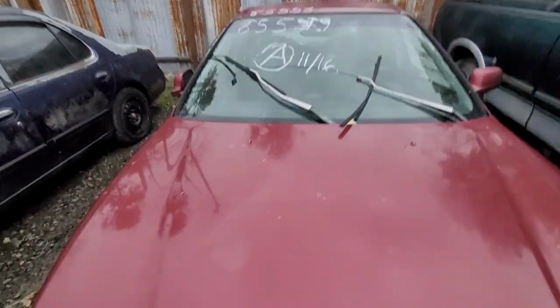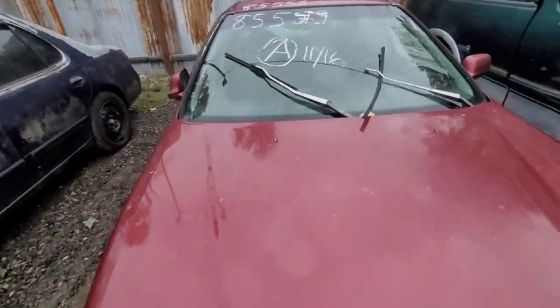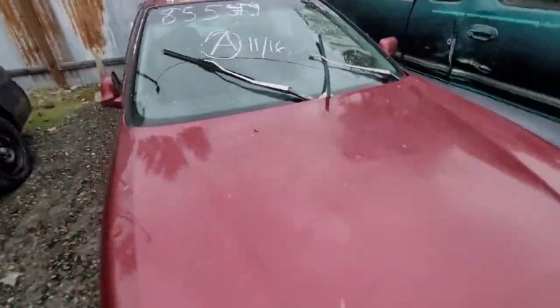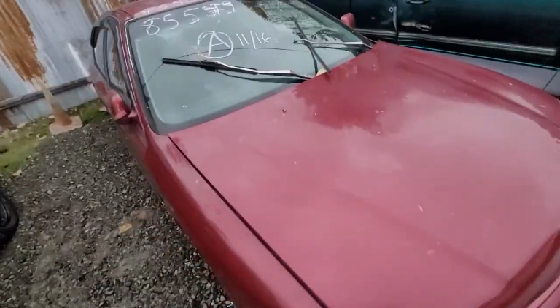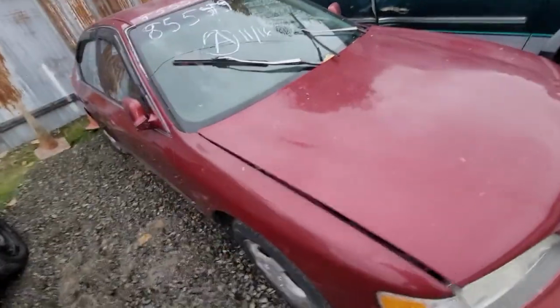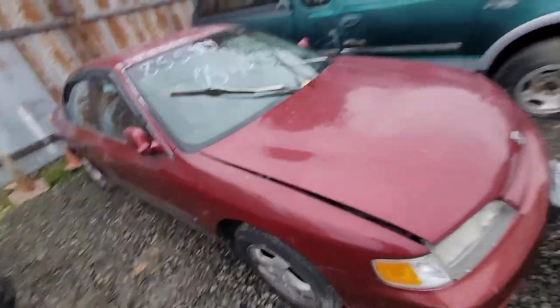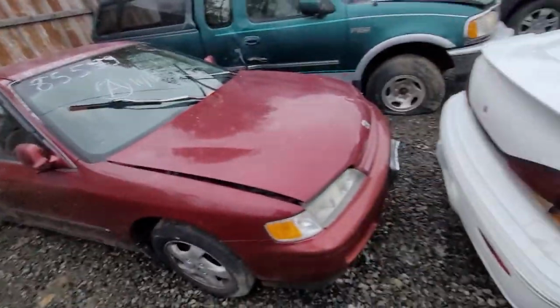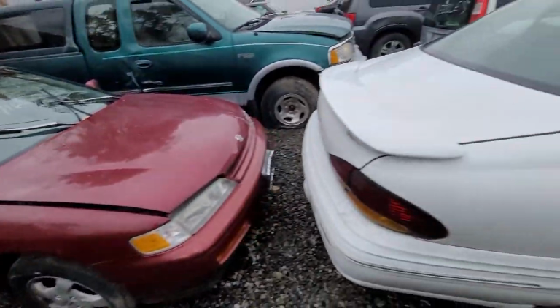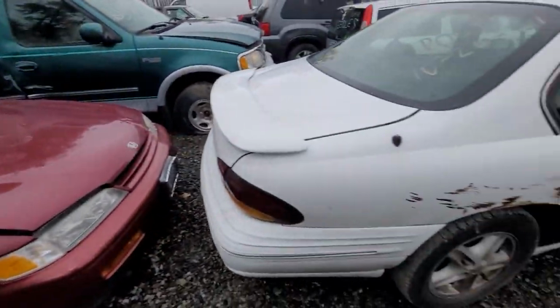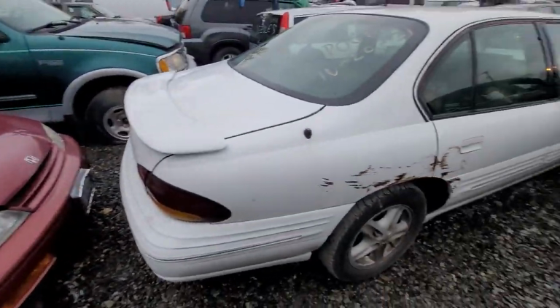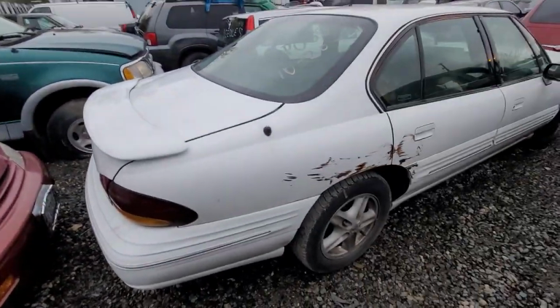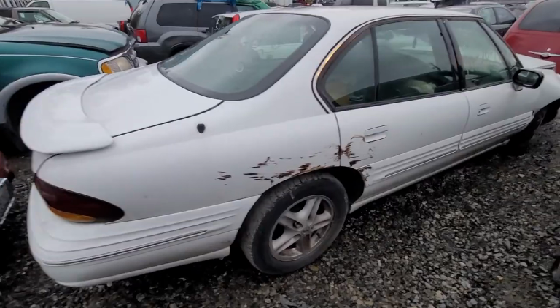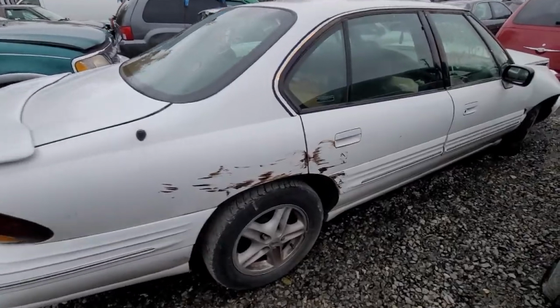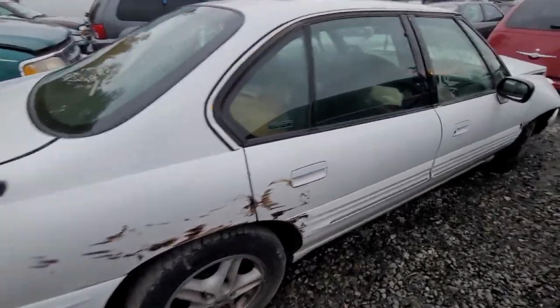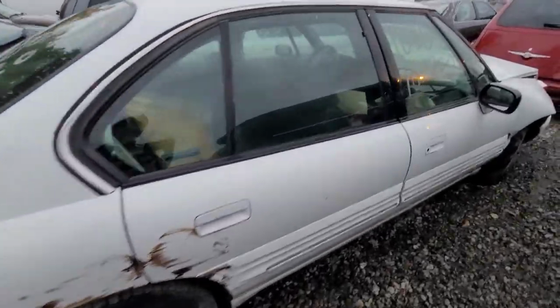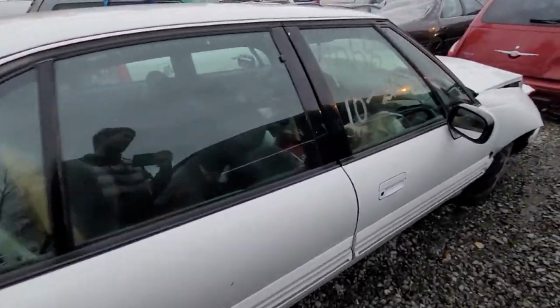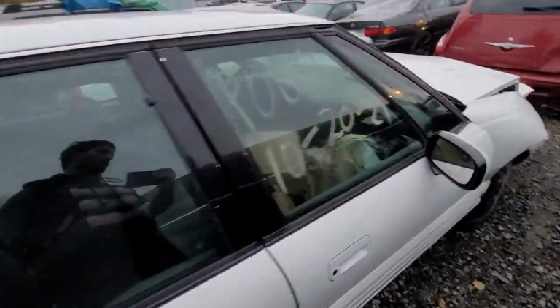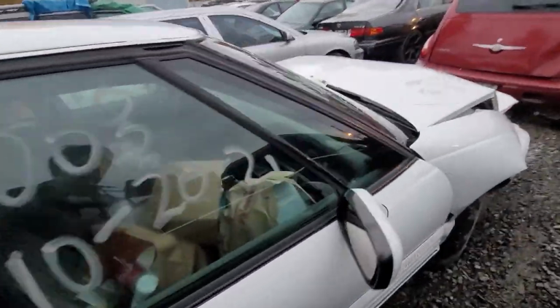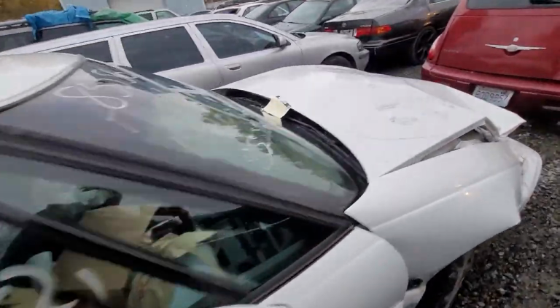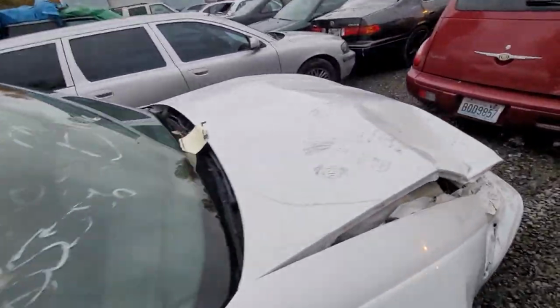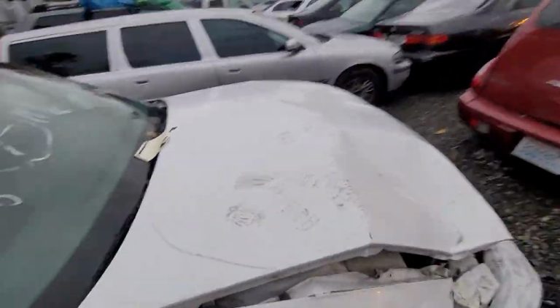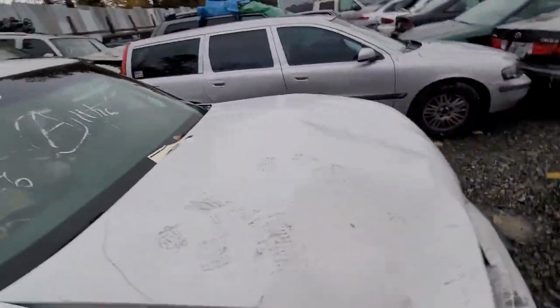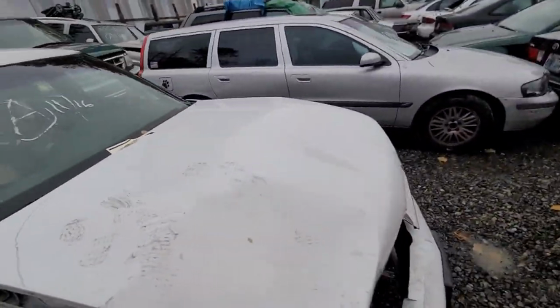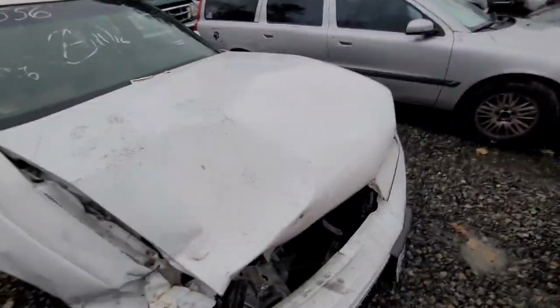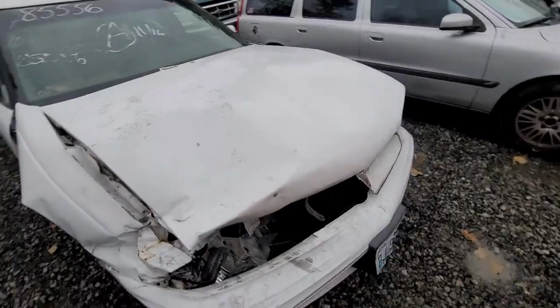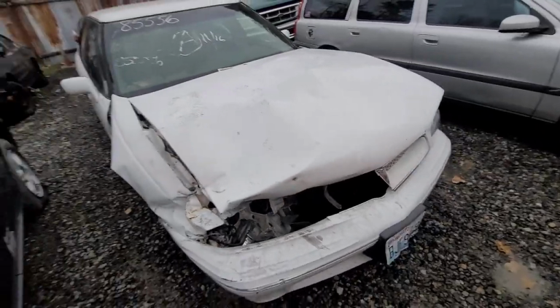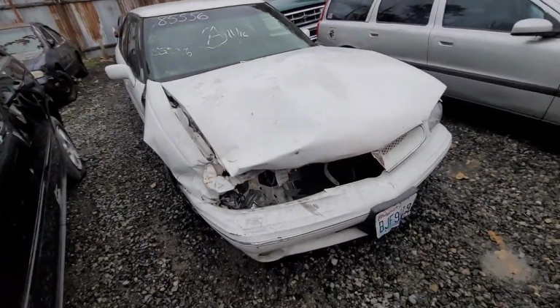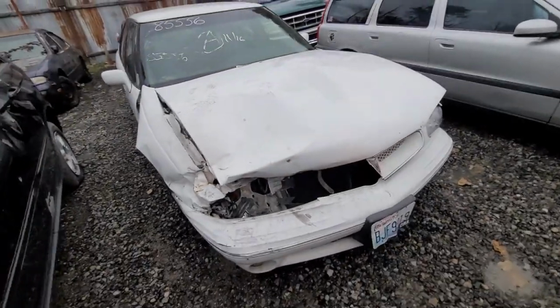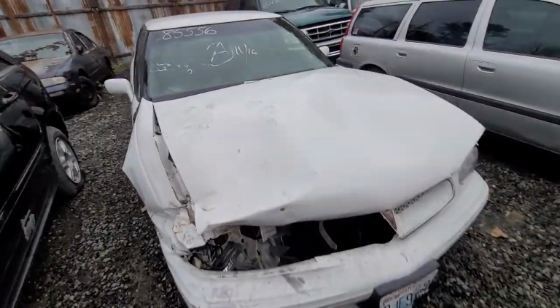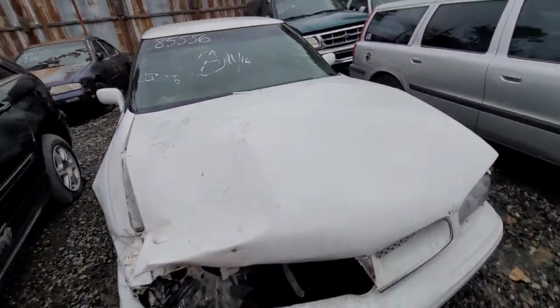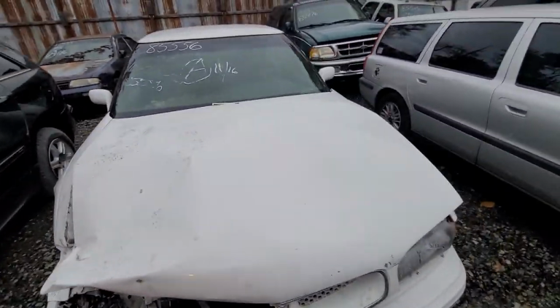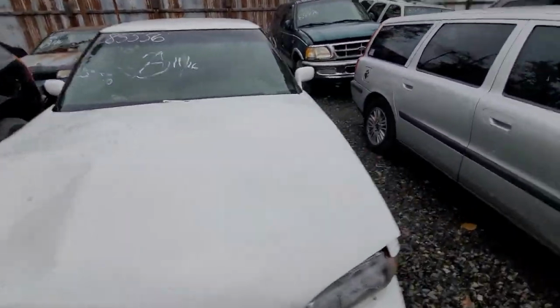85553 — how about the Pontiac Bonneville? Perfect in the front. 85556.